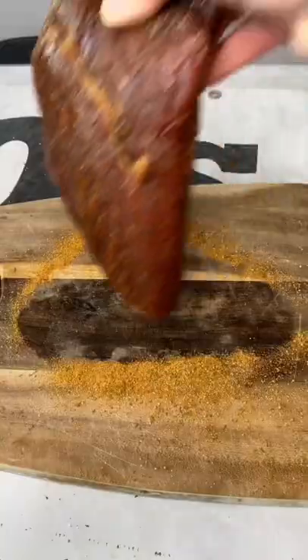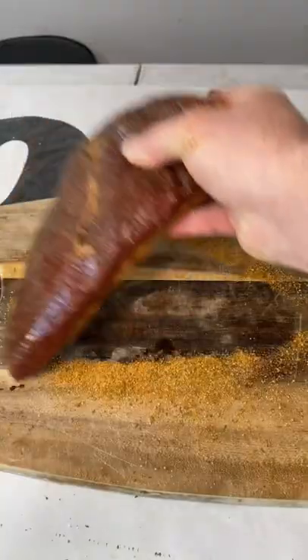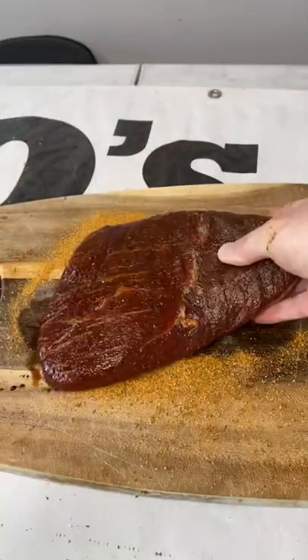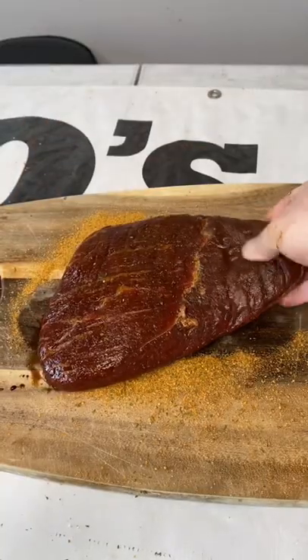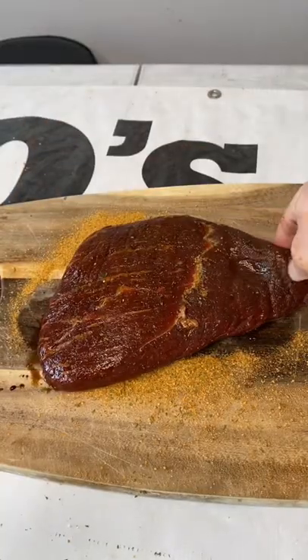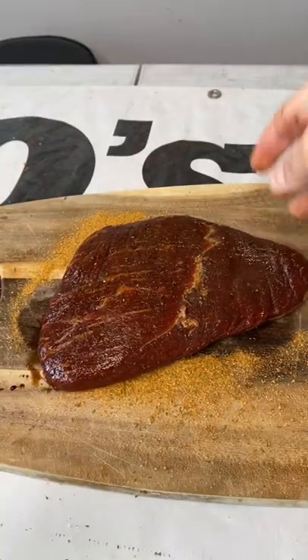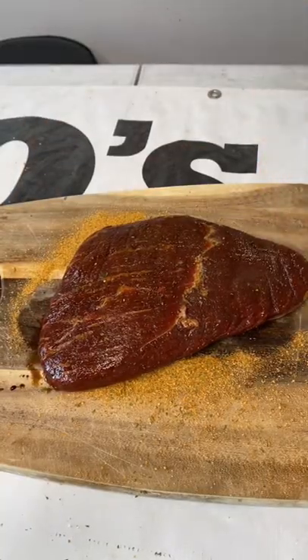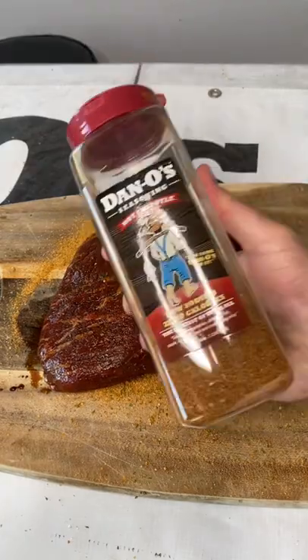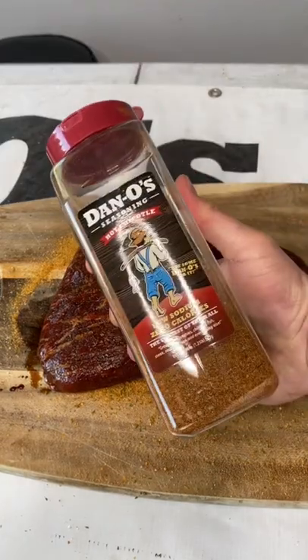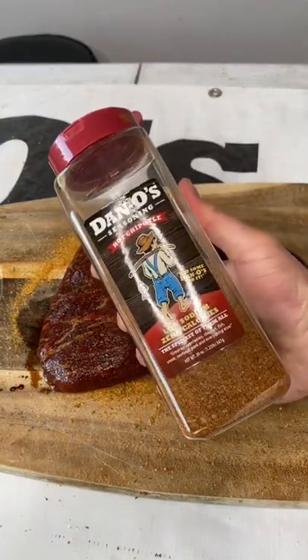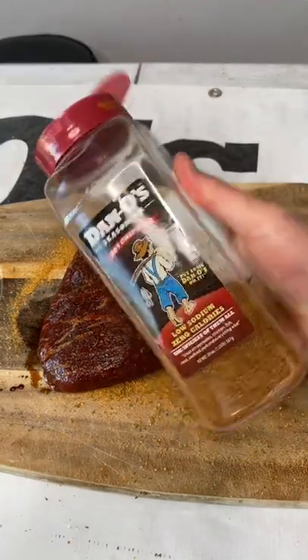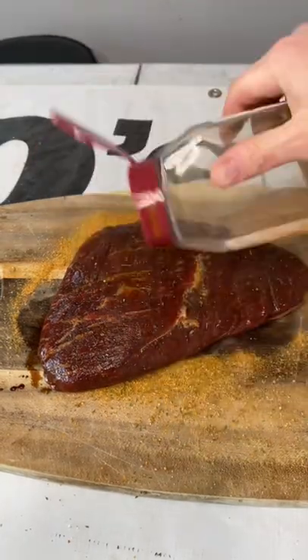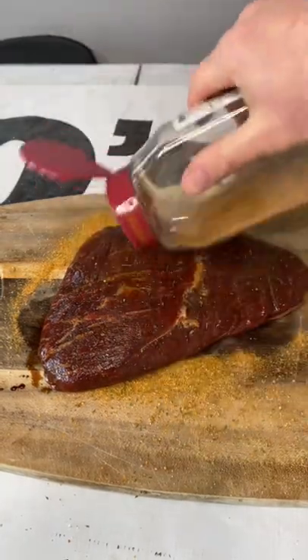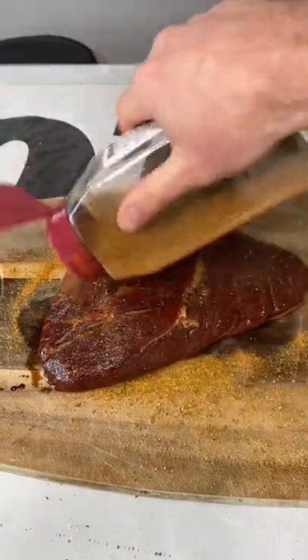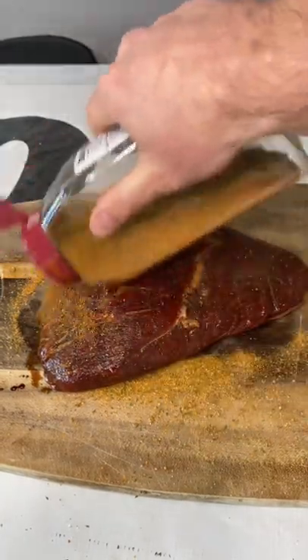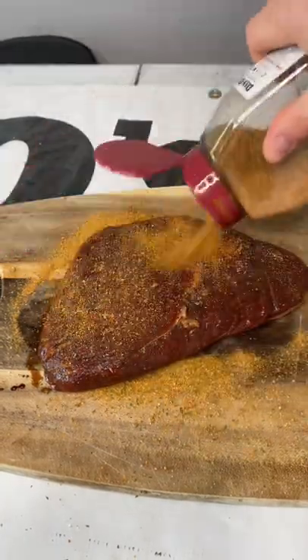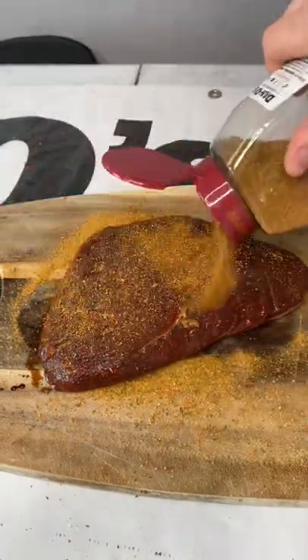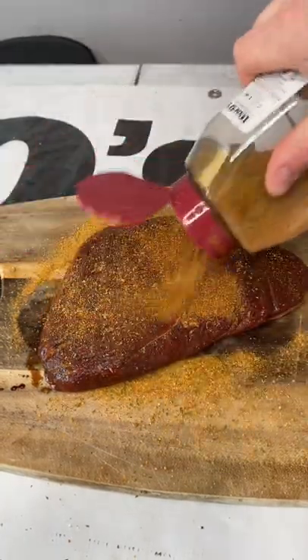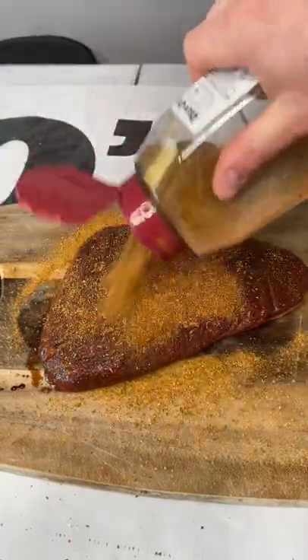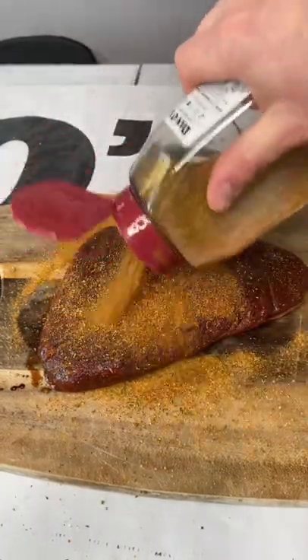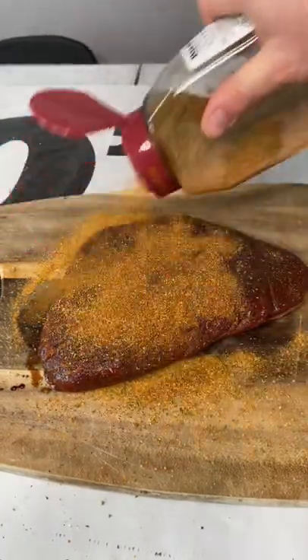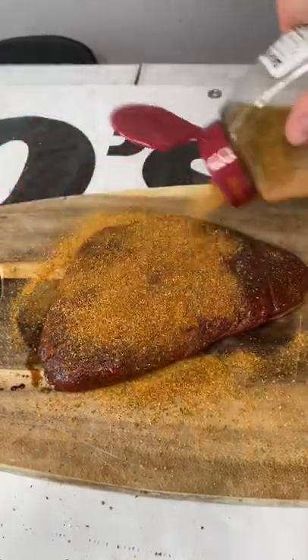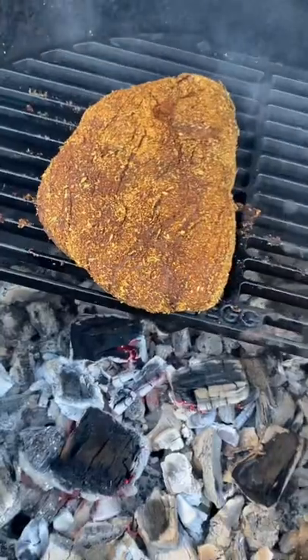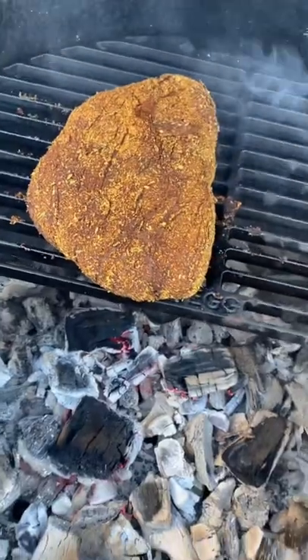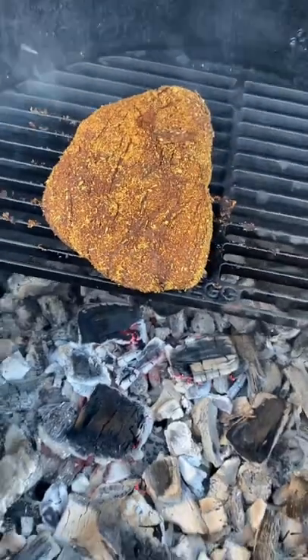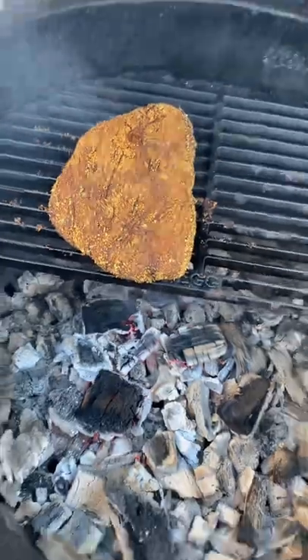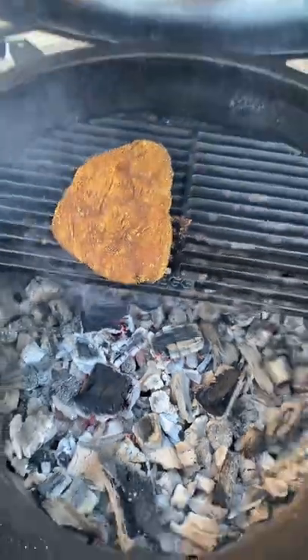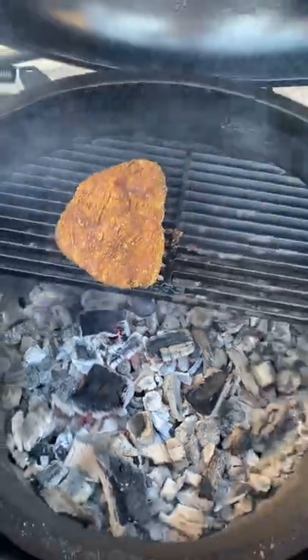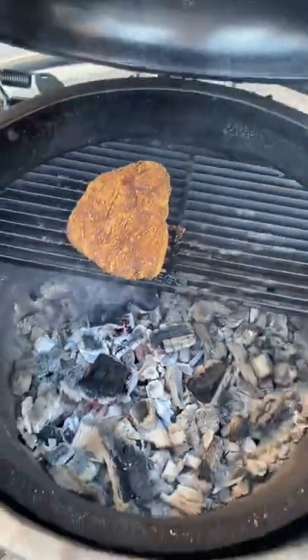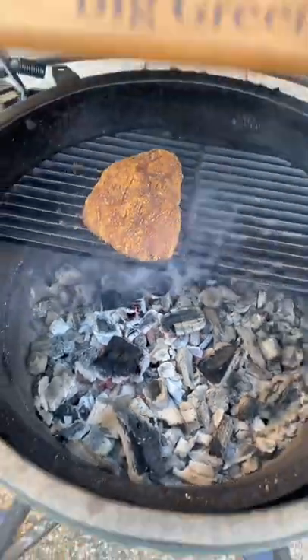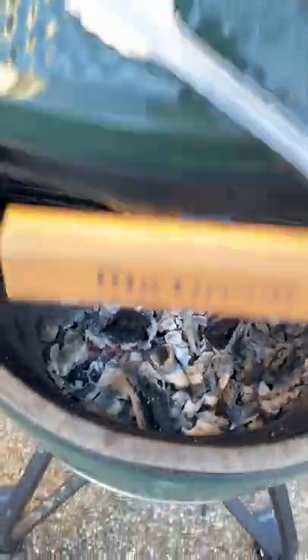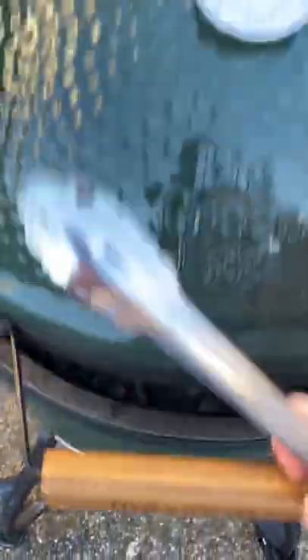After marinating for 30 minutes, we're going to season with Danos Hot Chipotle — a little pop pop, just like that. Put the lid back down and let it cook.